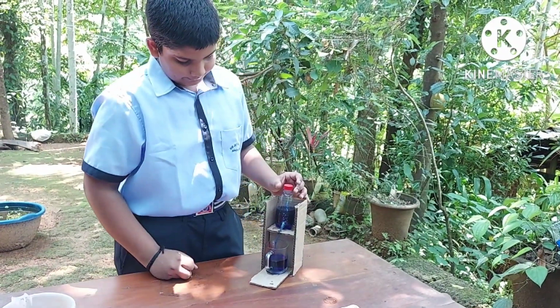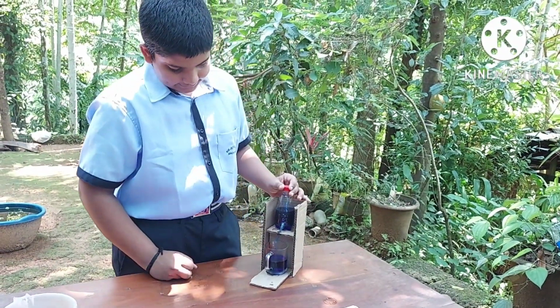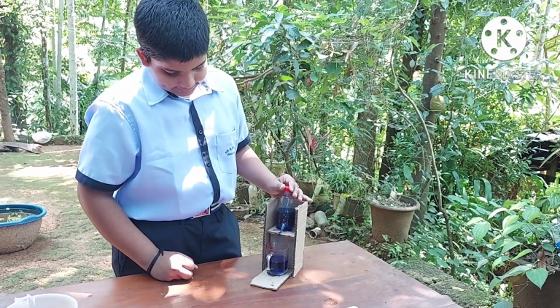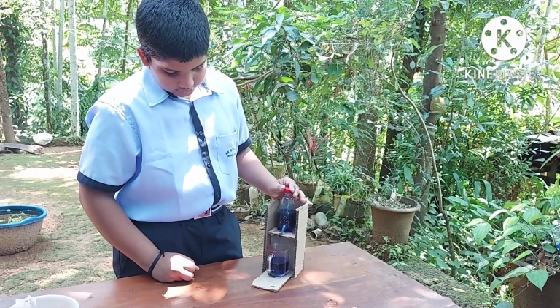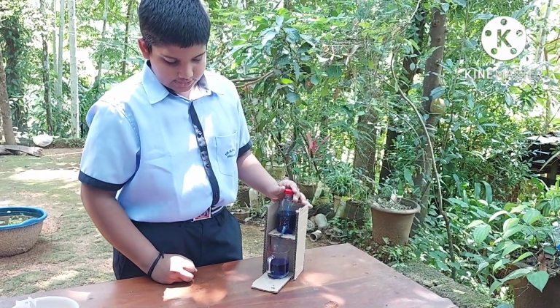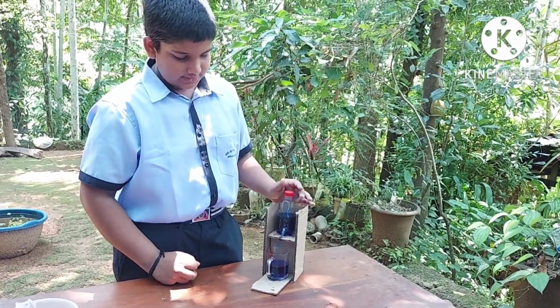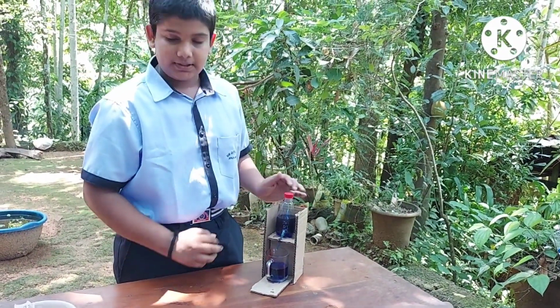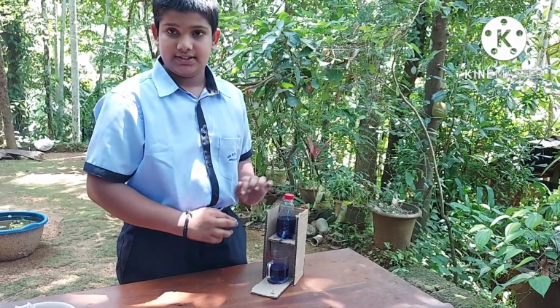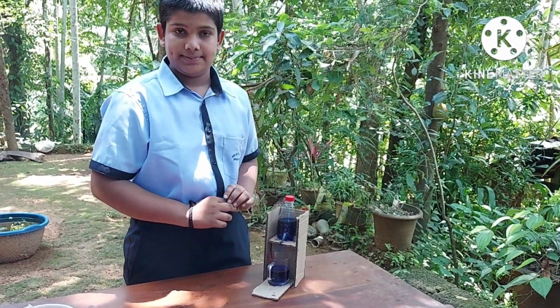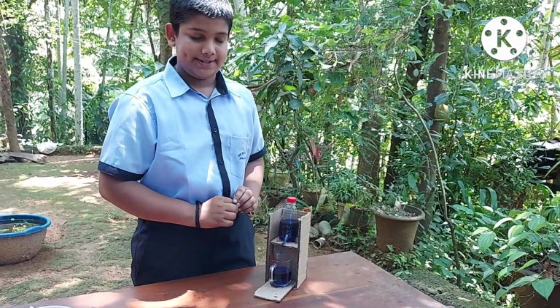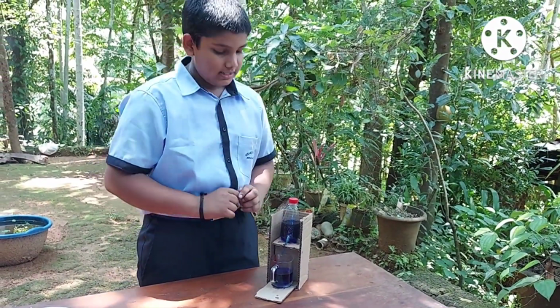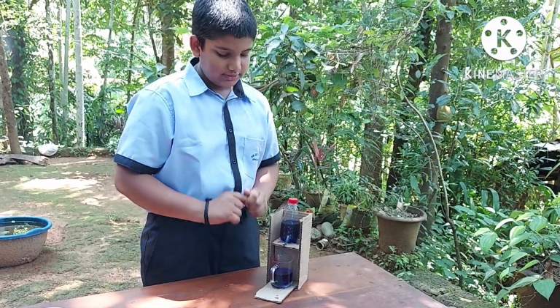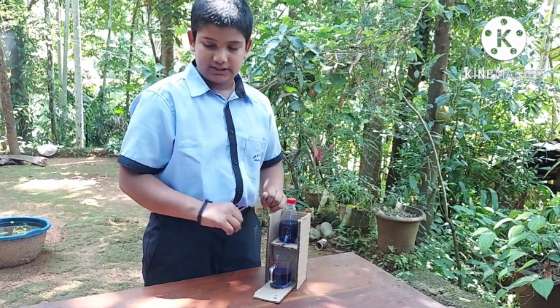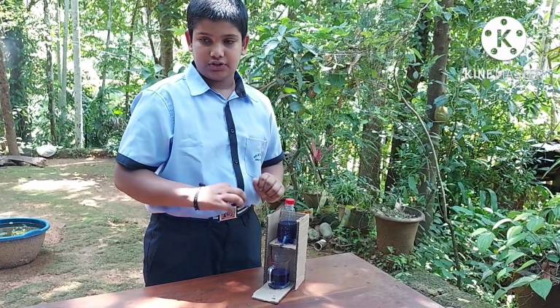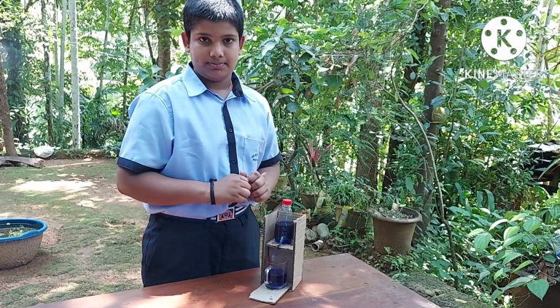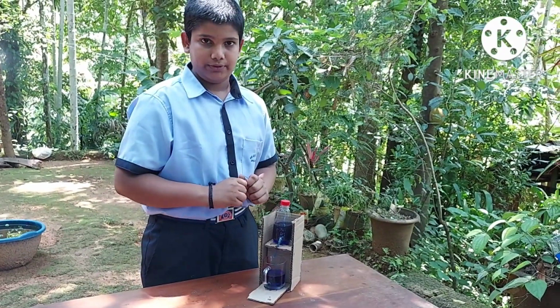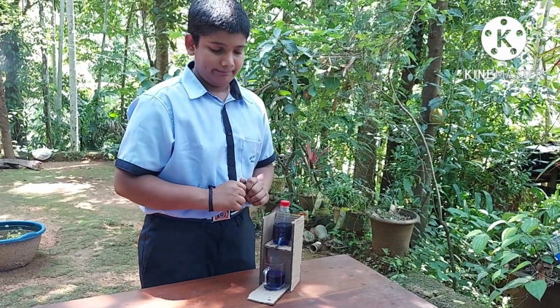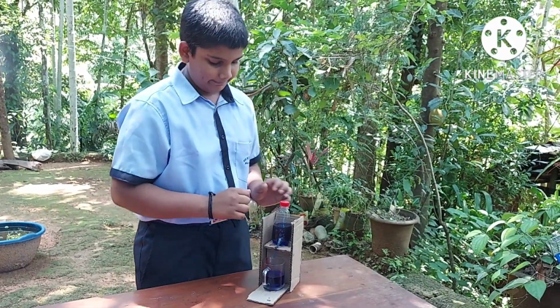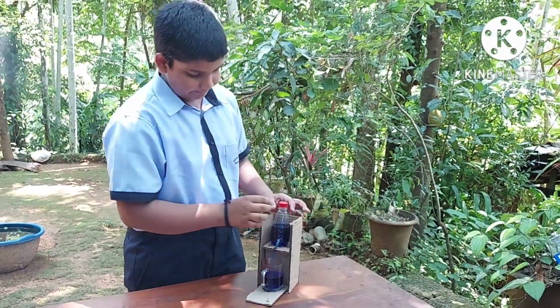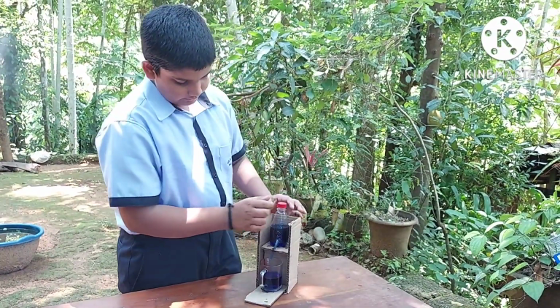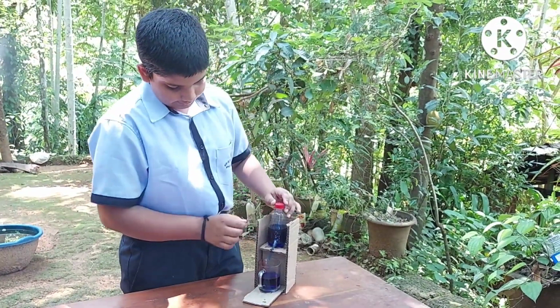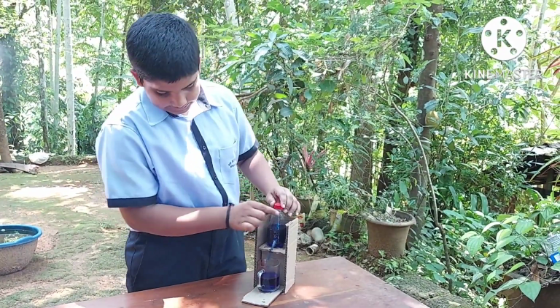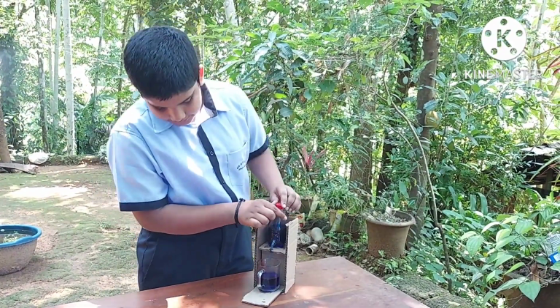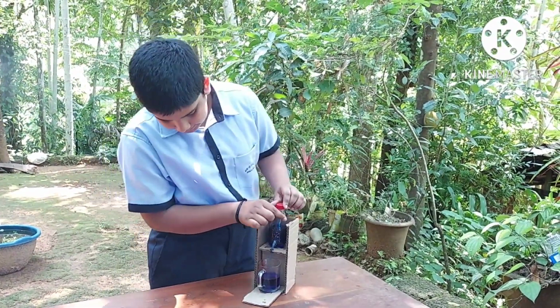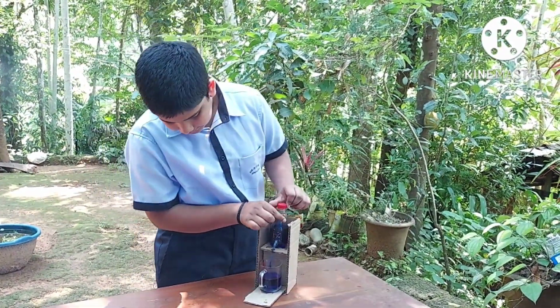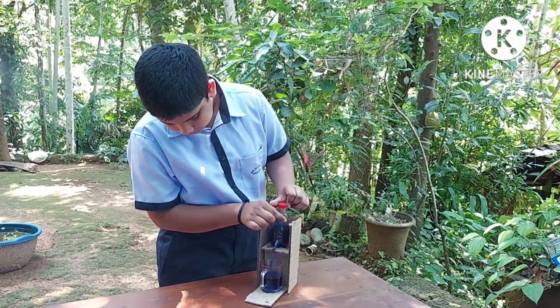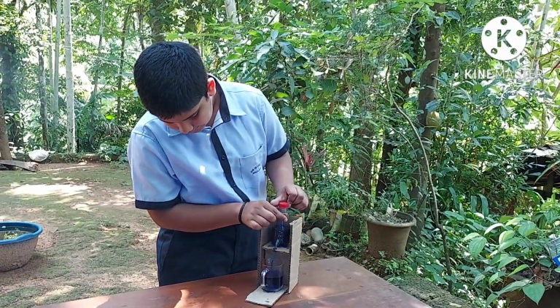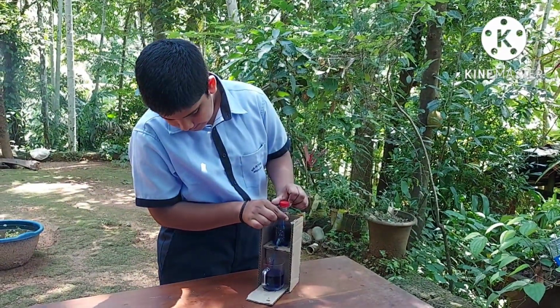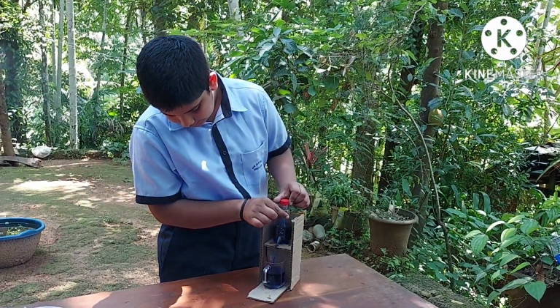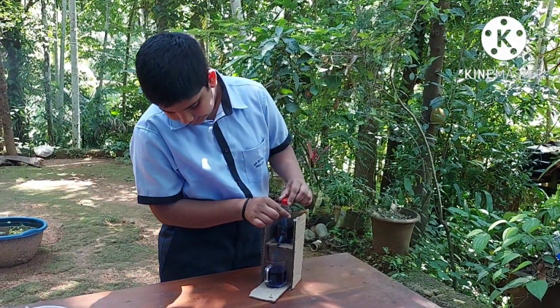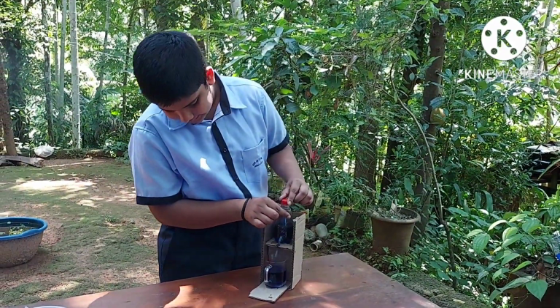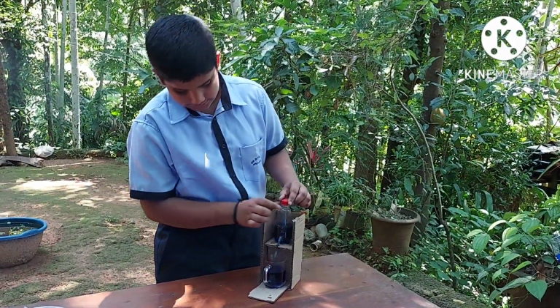When the lid is closed, the air pressure is sealed, so the water stops flowing. Now the lid is open, now the lid is closed.